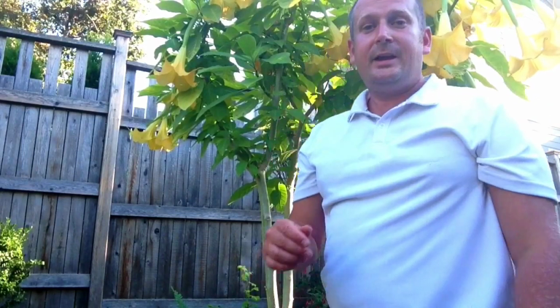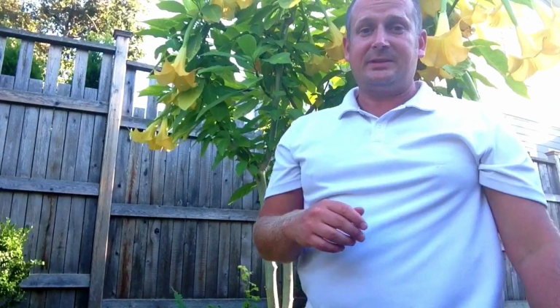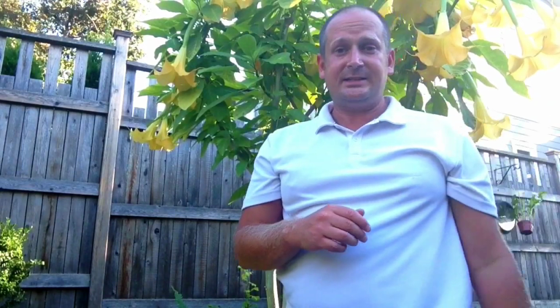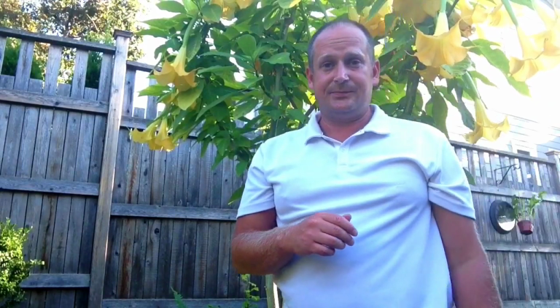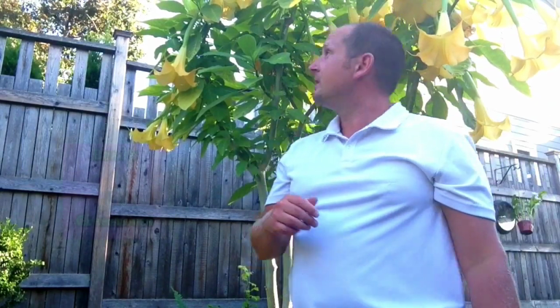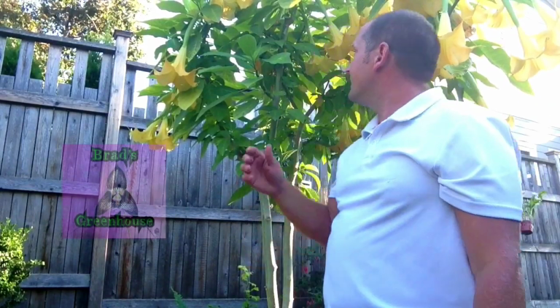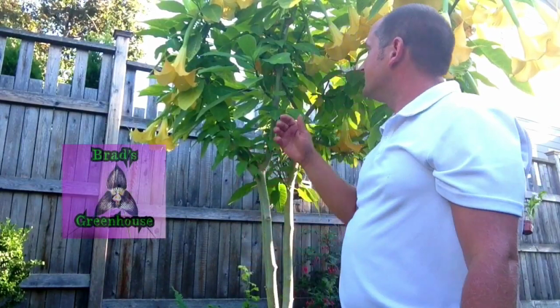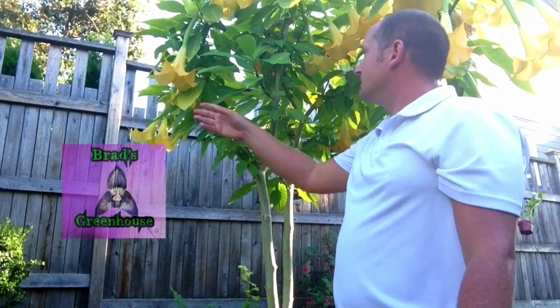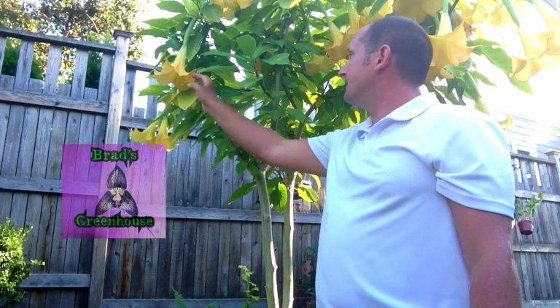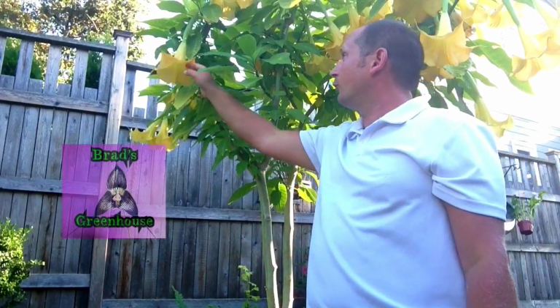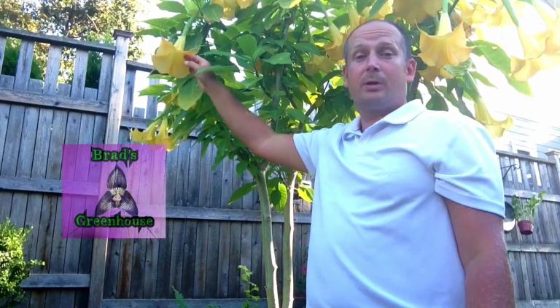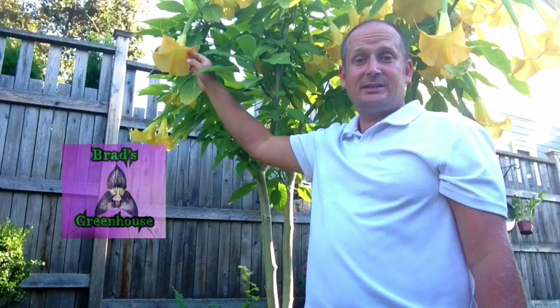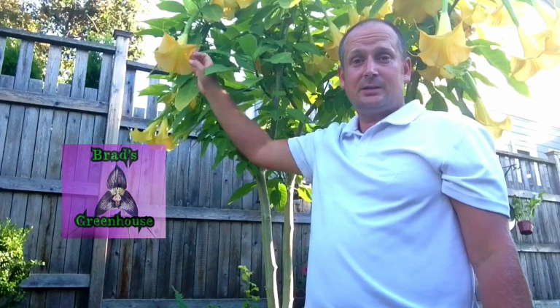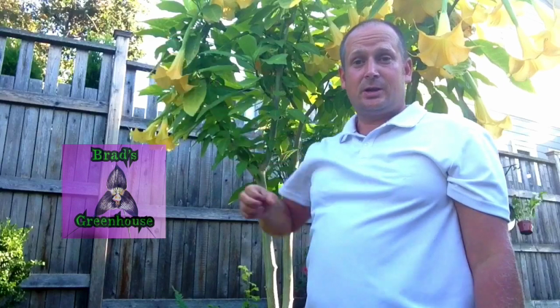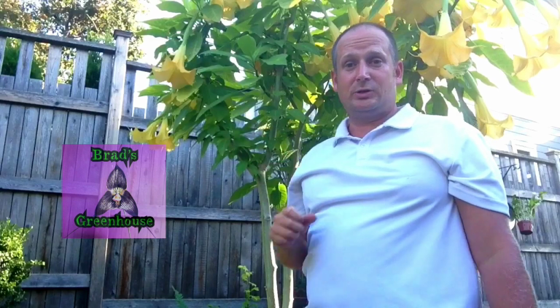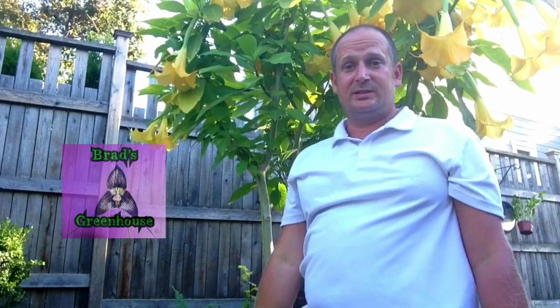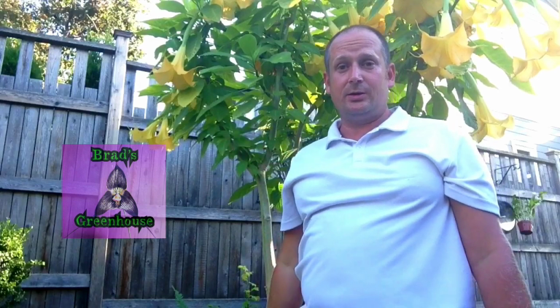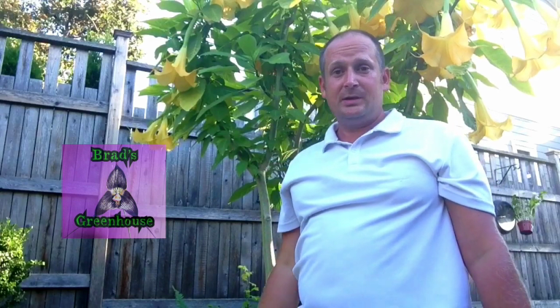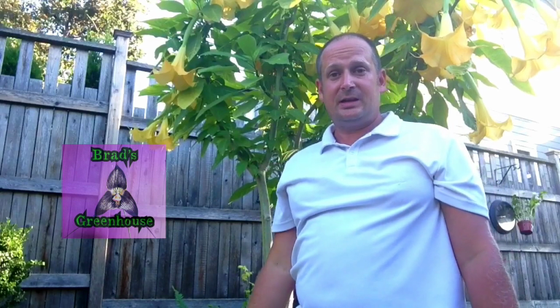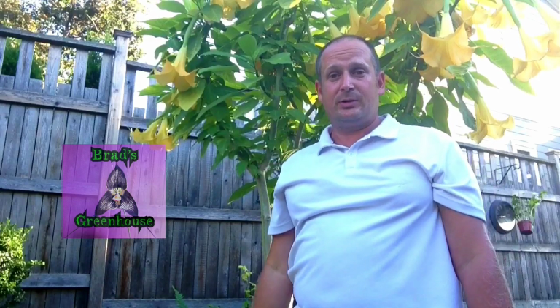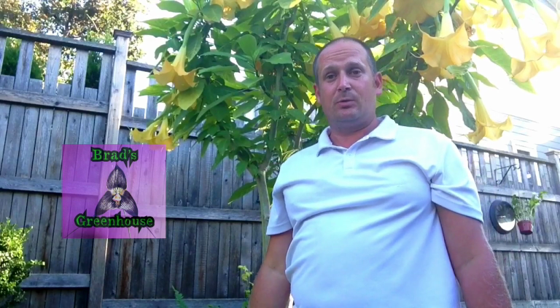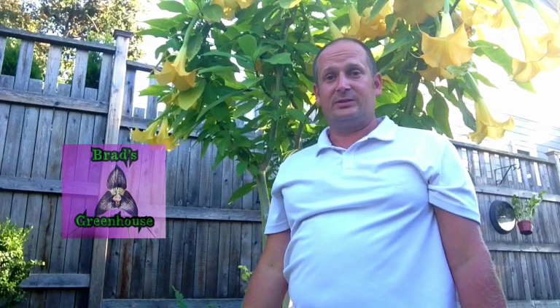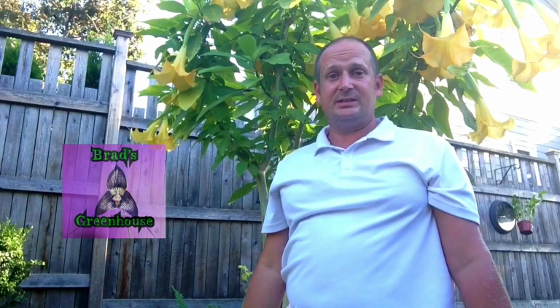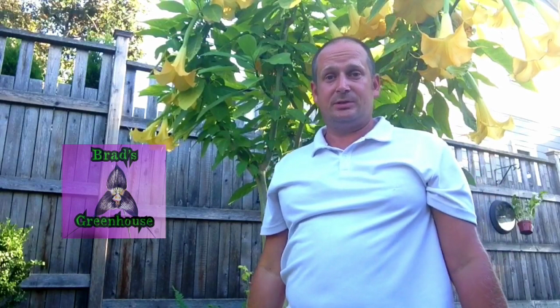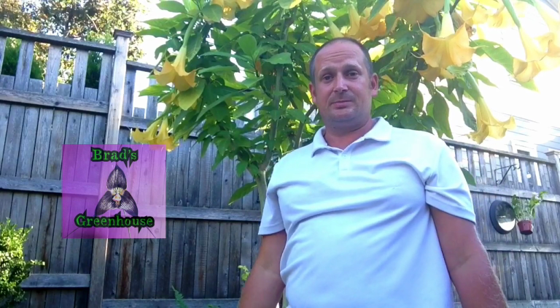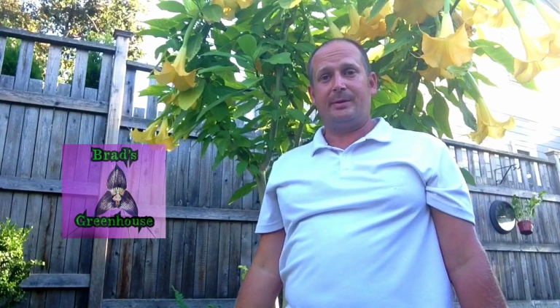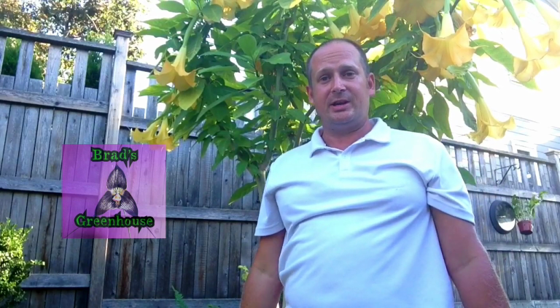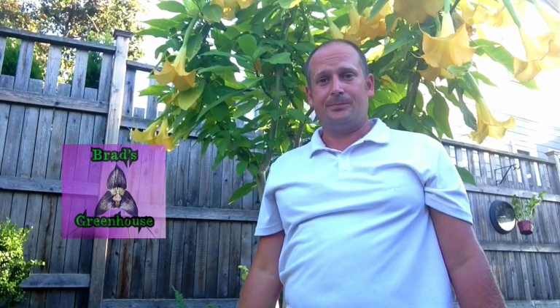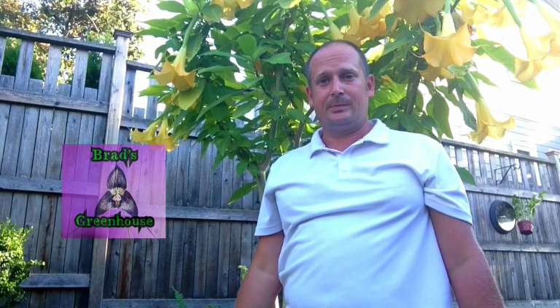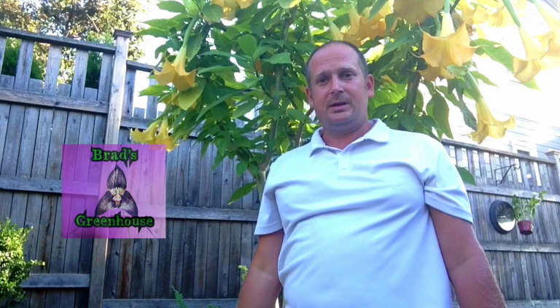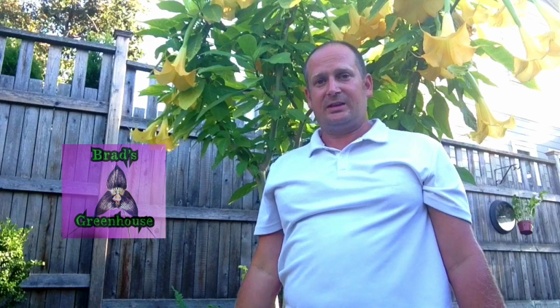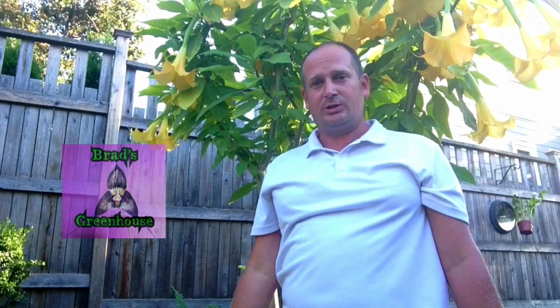Anyway guys, that is some tips for growing Brugmansia. I hope you enjoyed this video, and if you want to see more videos like this please subscribe to my channel — thanks for watching.